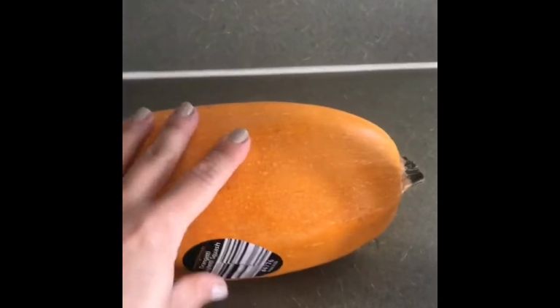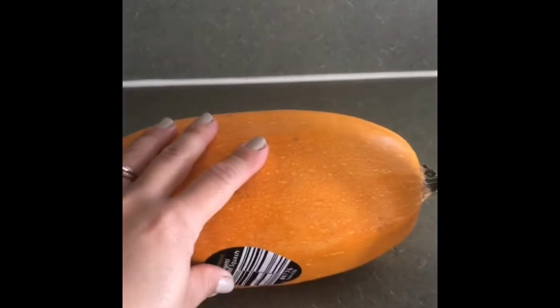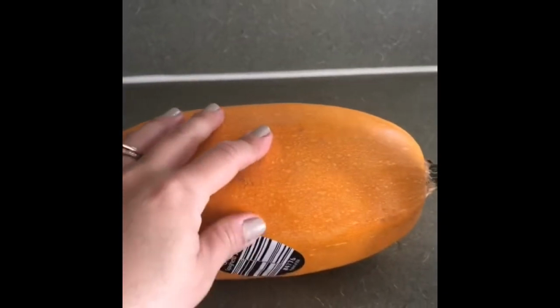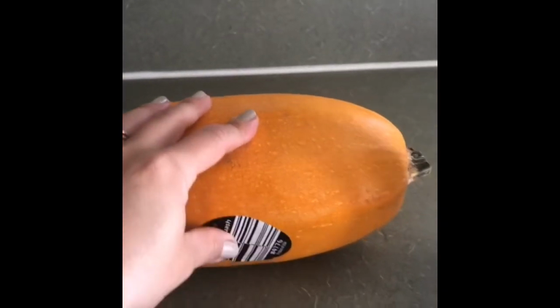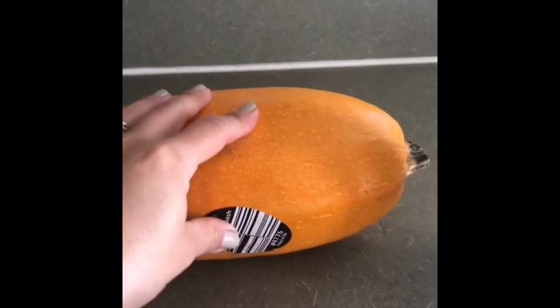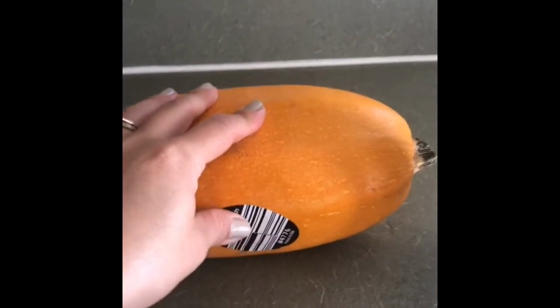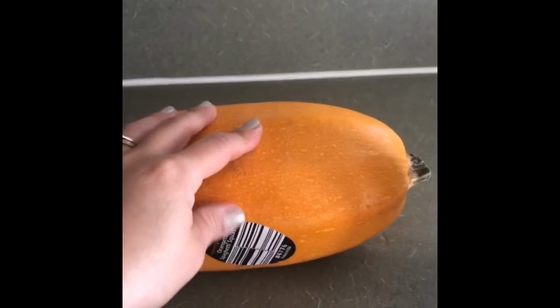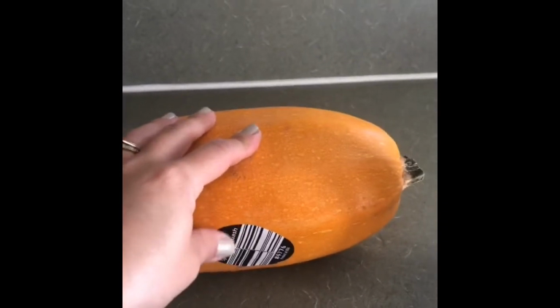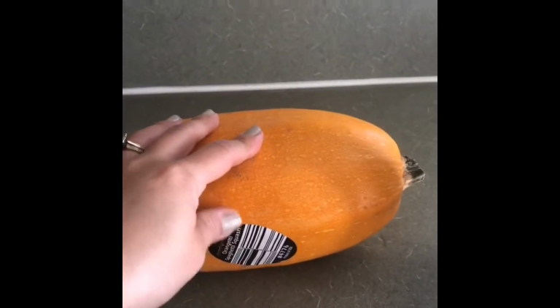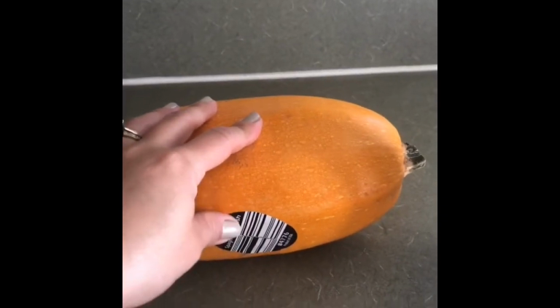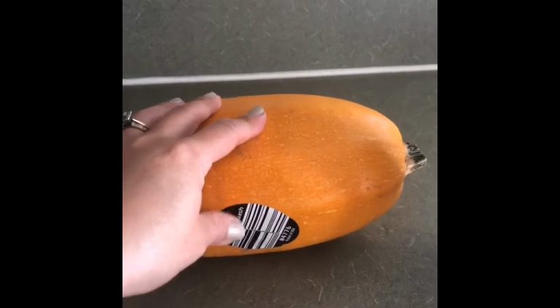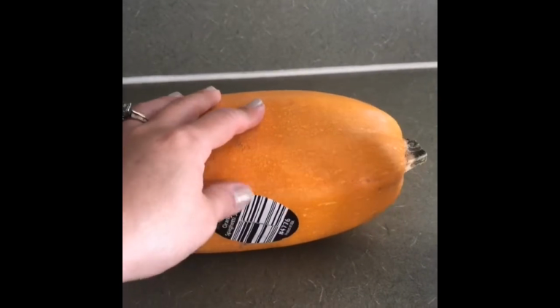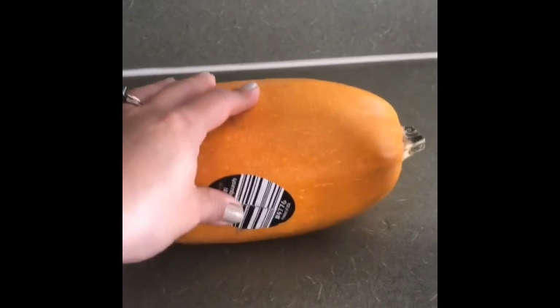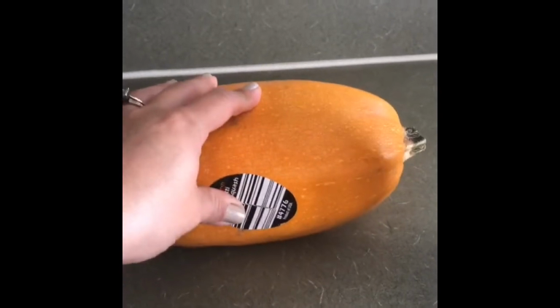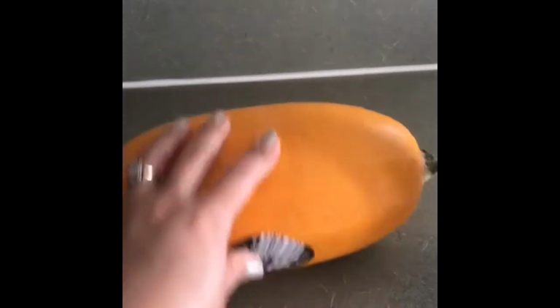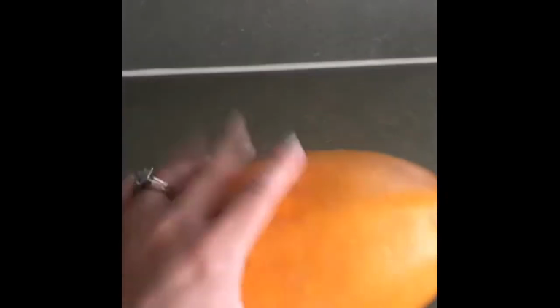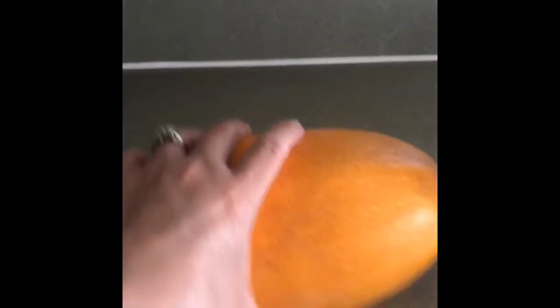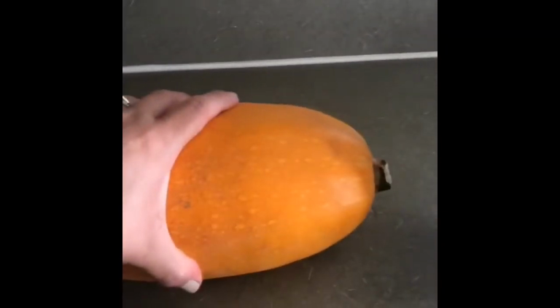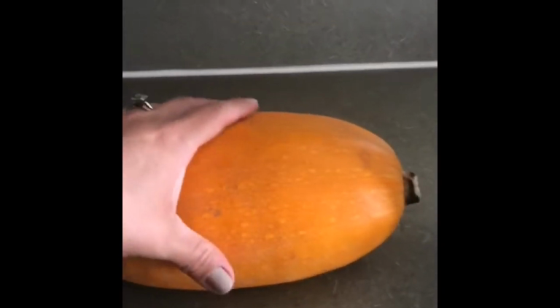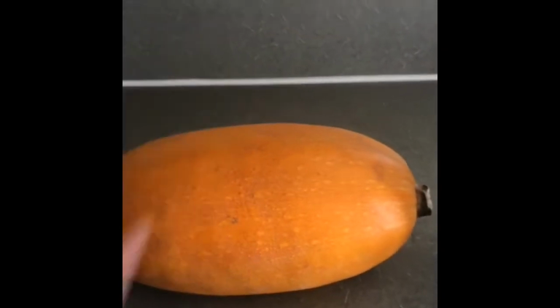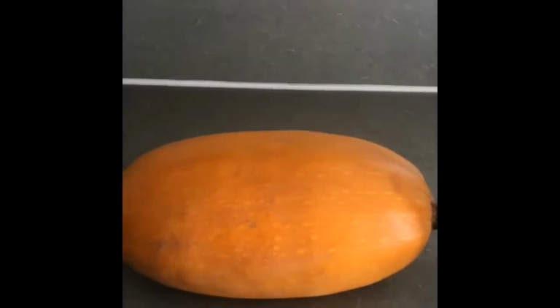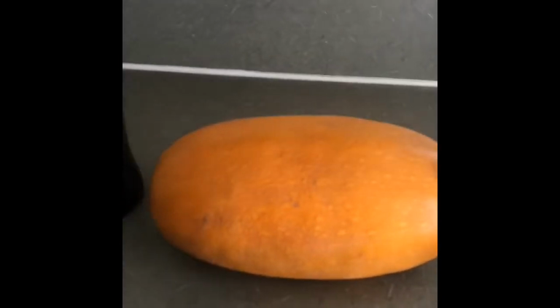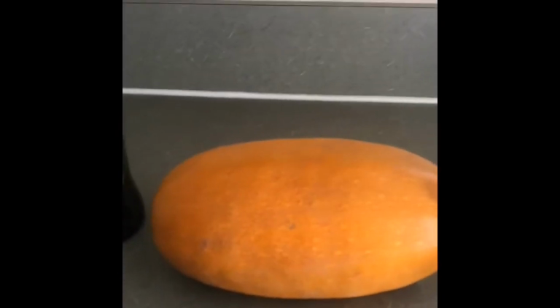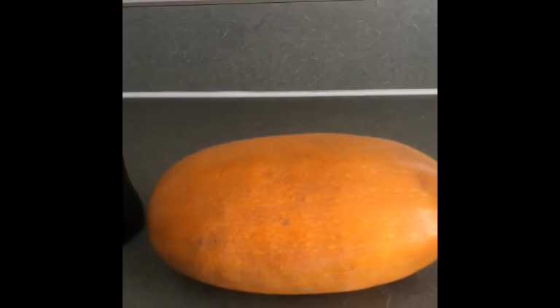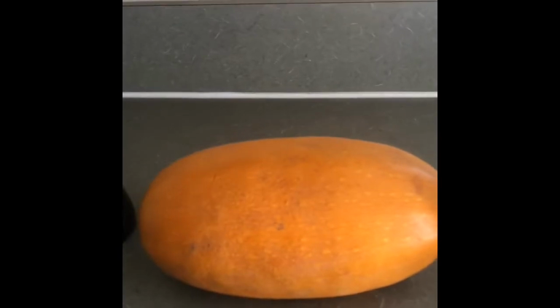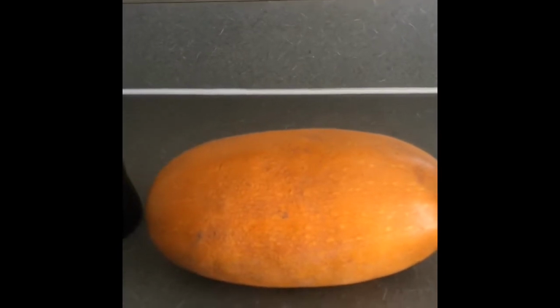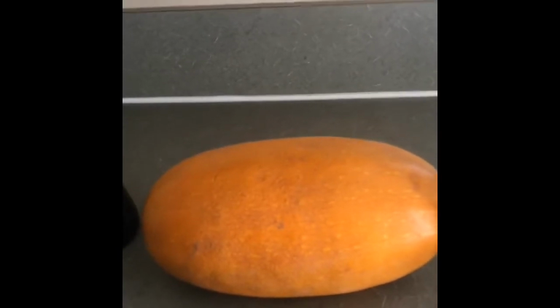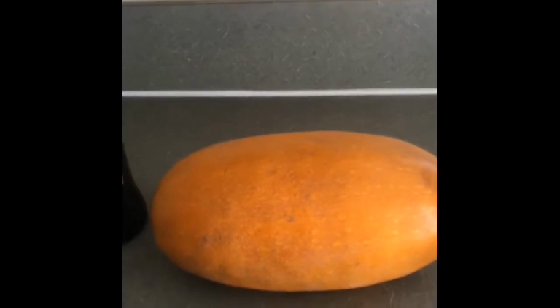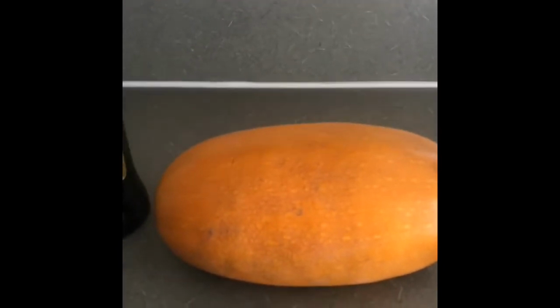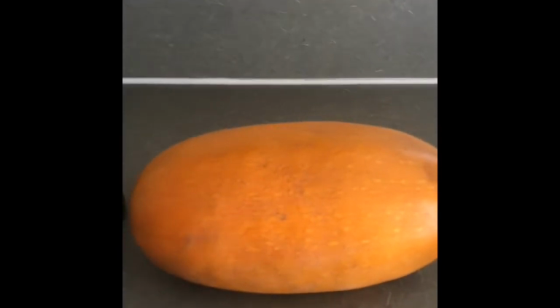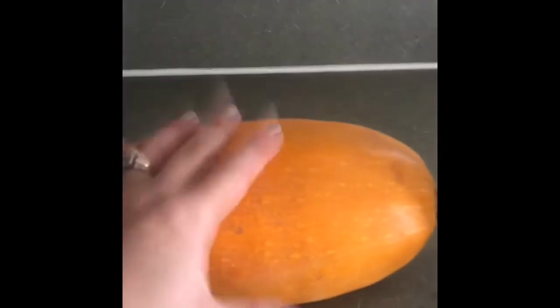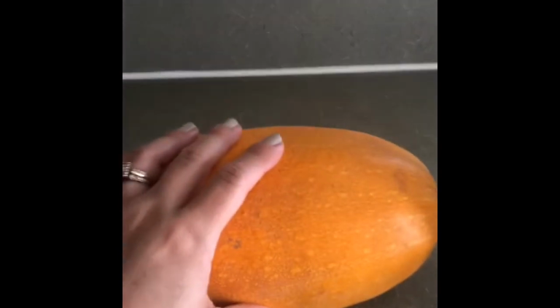Como estamos en temporada de calabaza, vamos a tratar de usarla. Porque no solo es bueno cocinar nutritivo, delicioso, rápido, pero también económico.